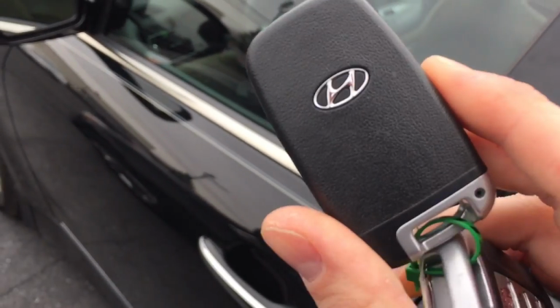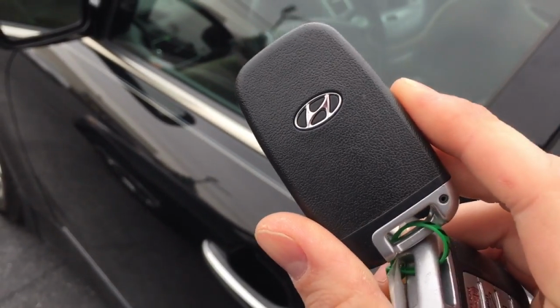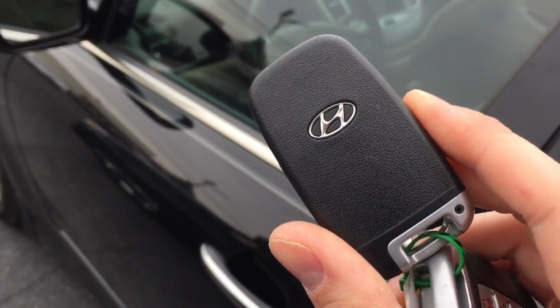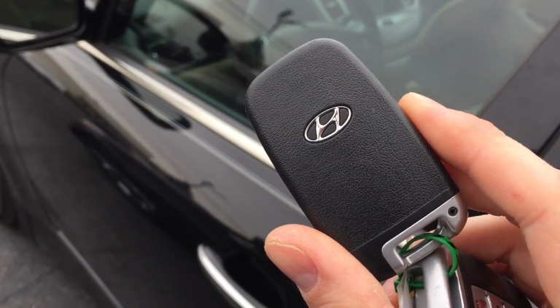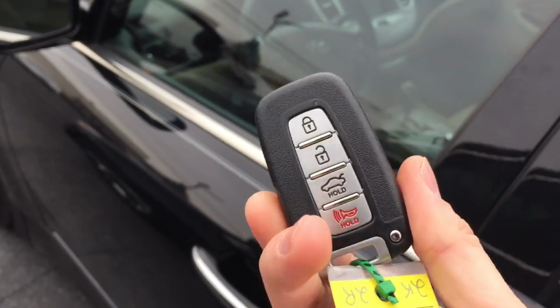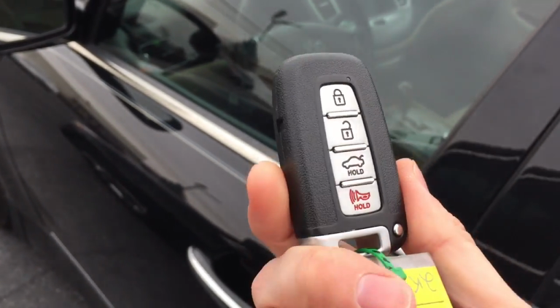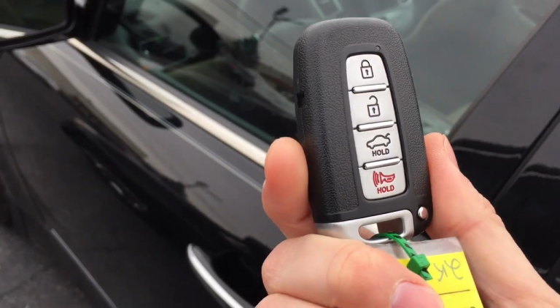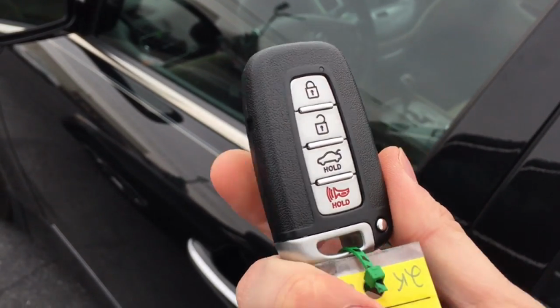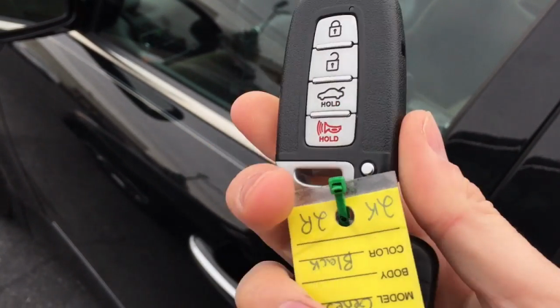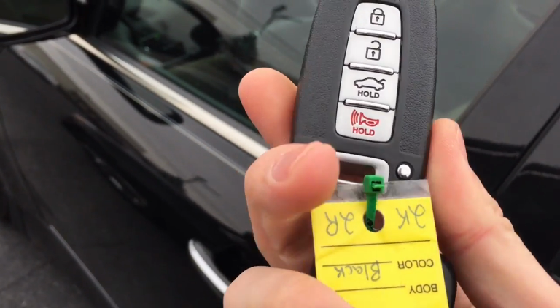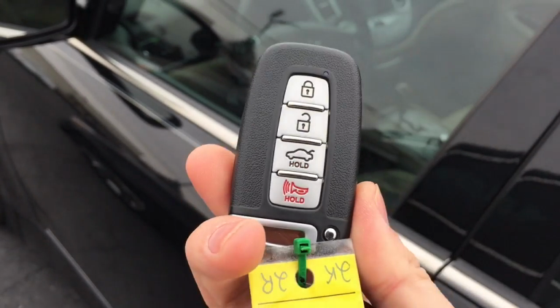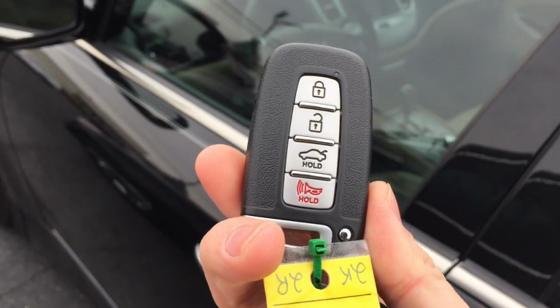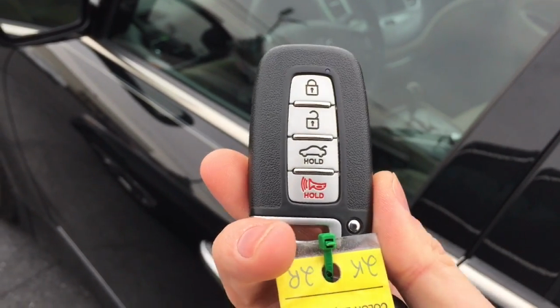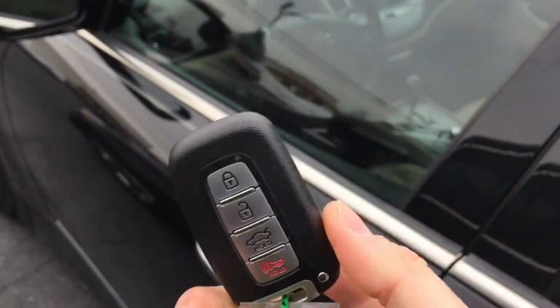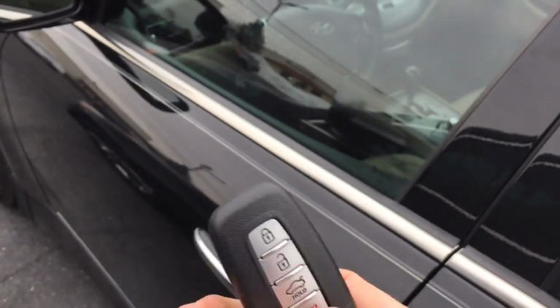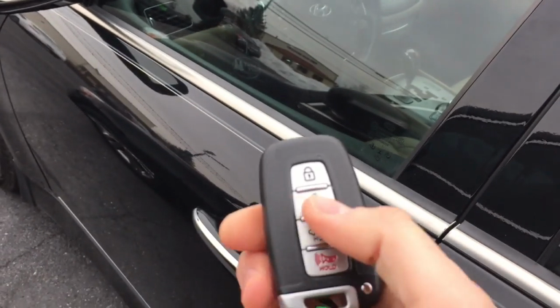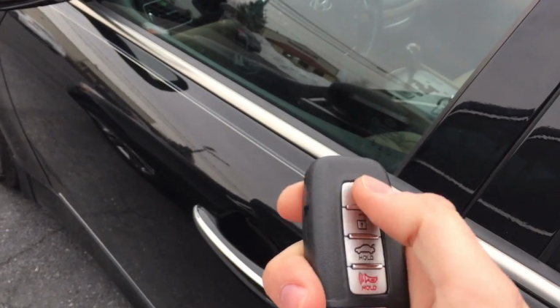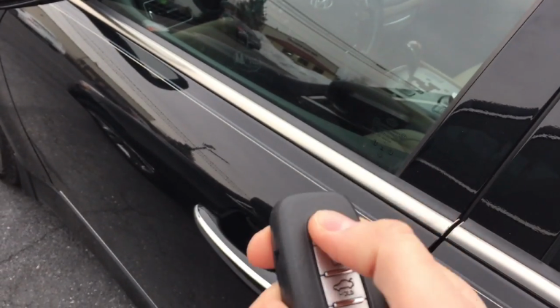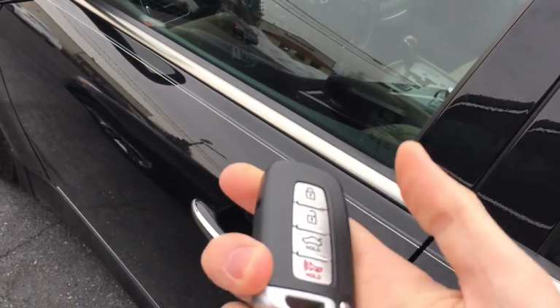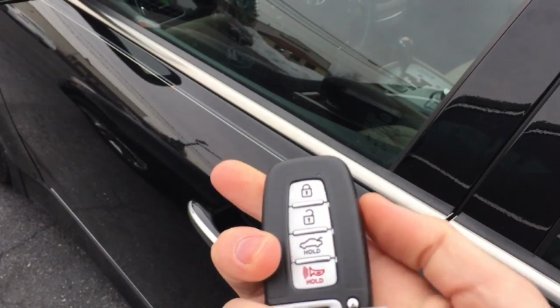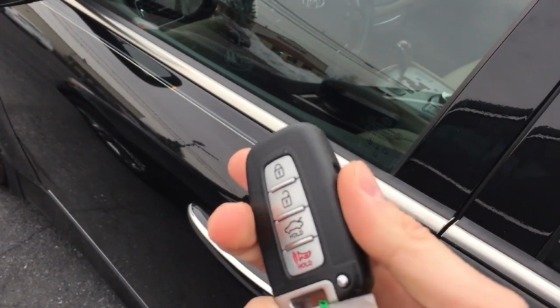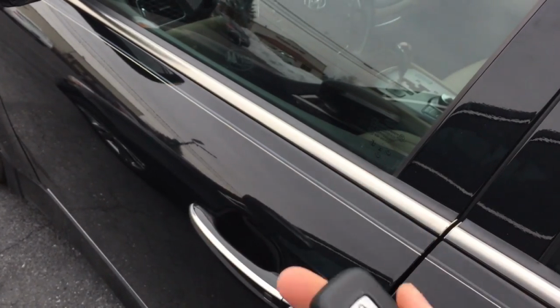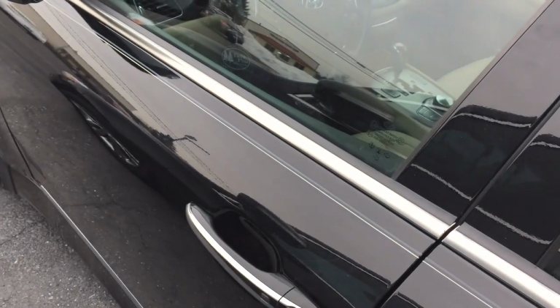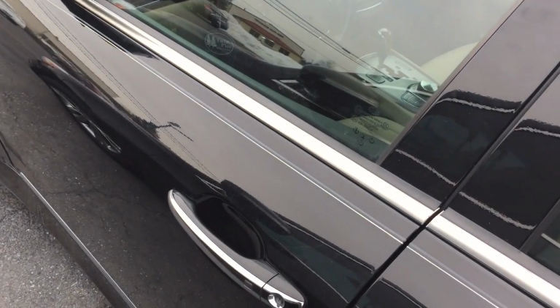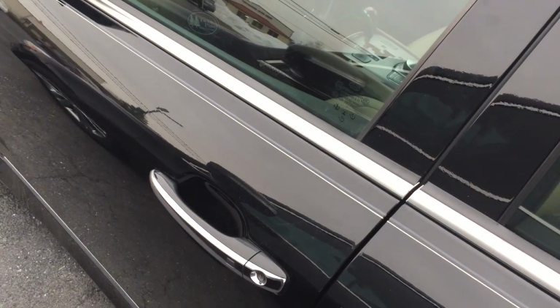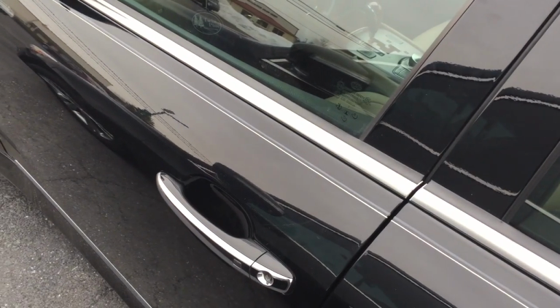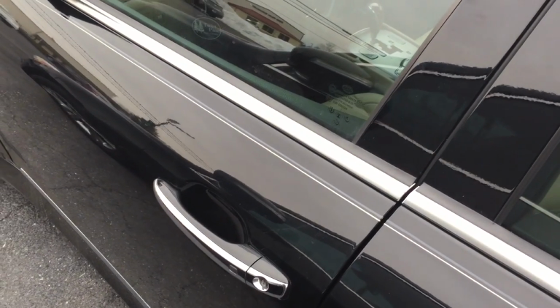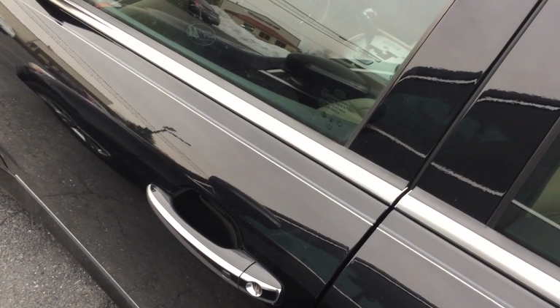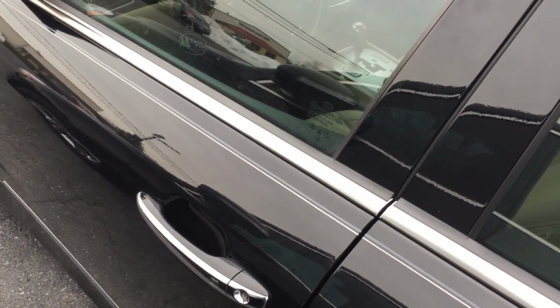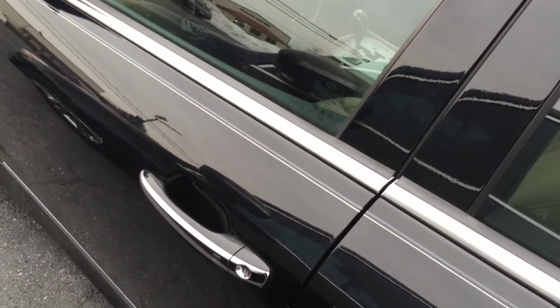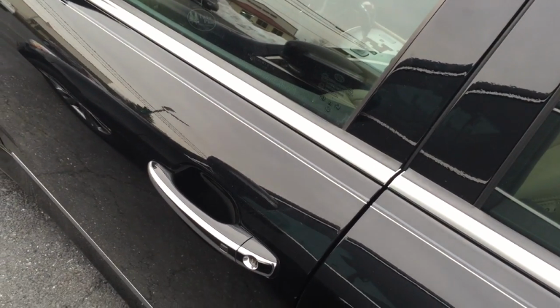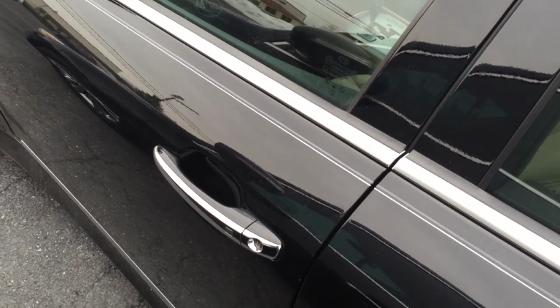You can see it doesn't look like your regular key — it's just like a little fob. Basically with this, all you have to do is you can have the car locked, walk right up to it, and not actually take the key out of your pocket to get in.